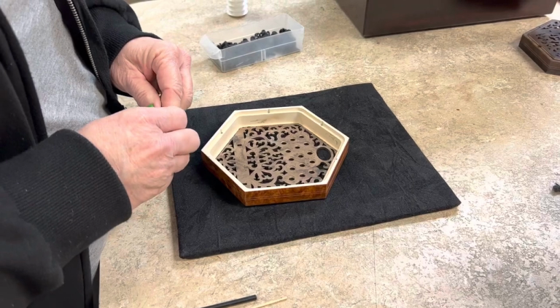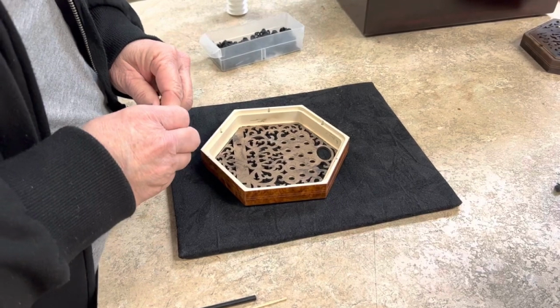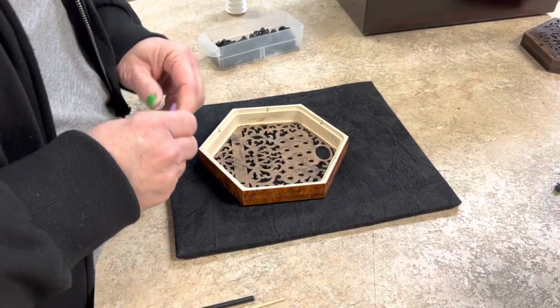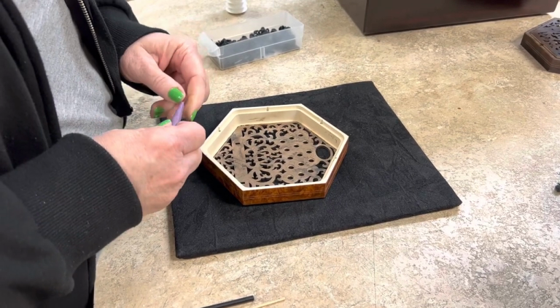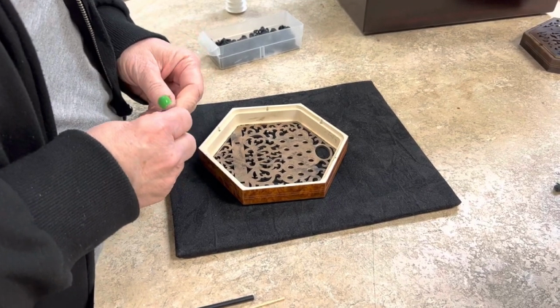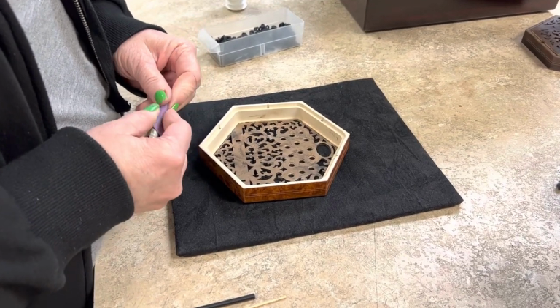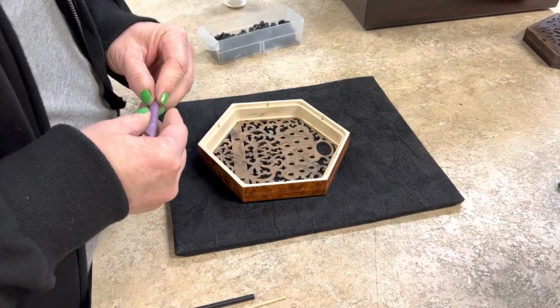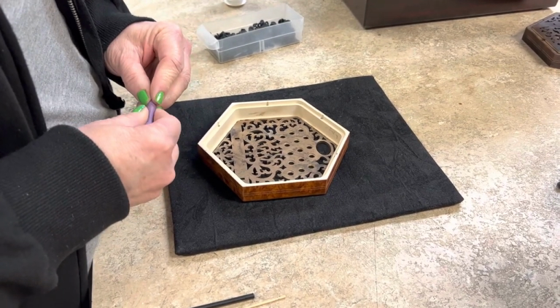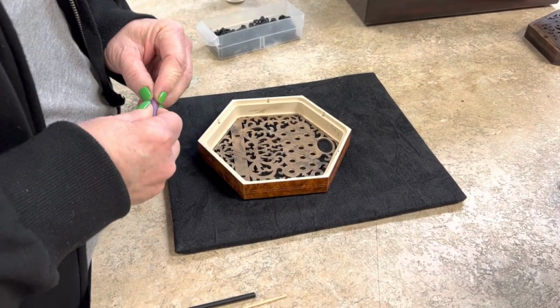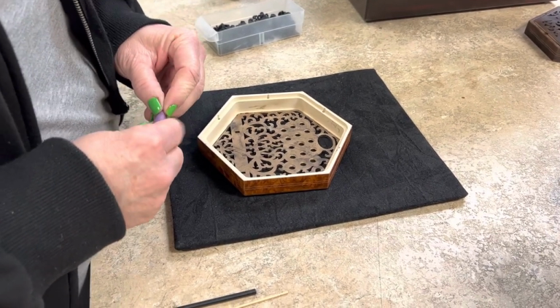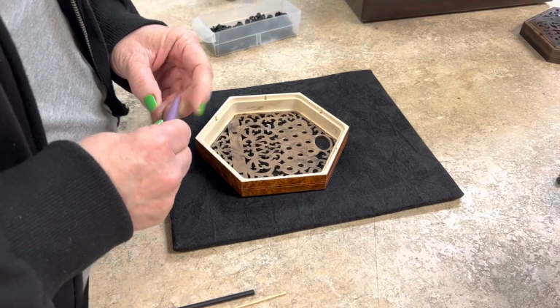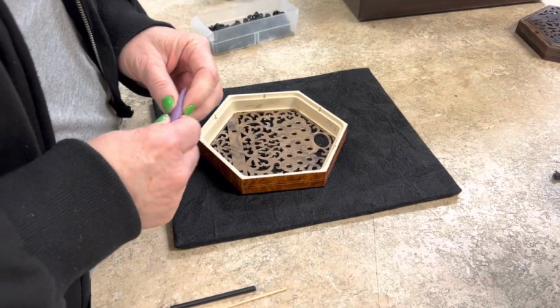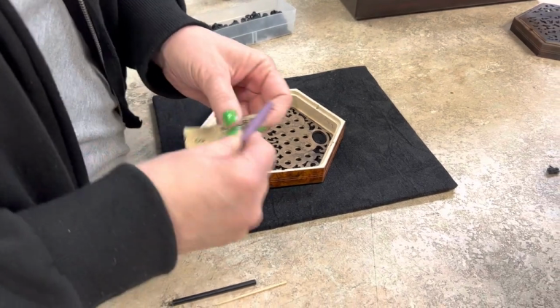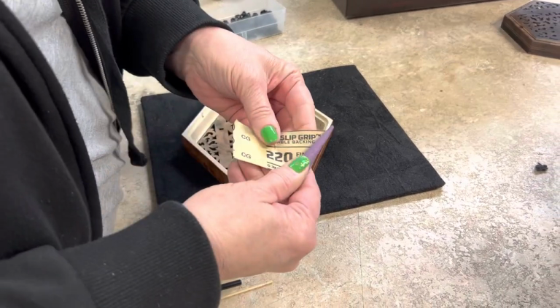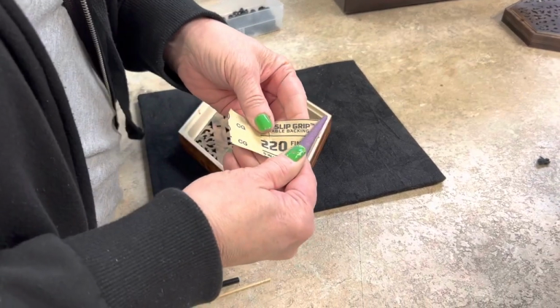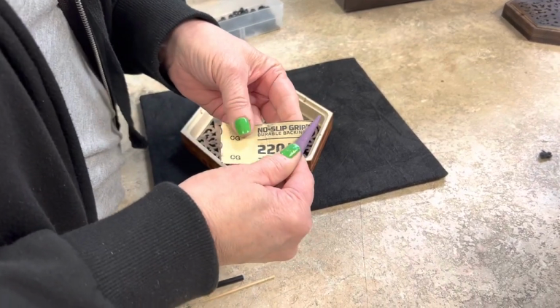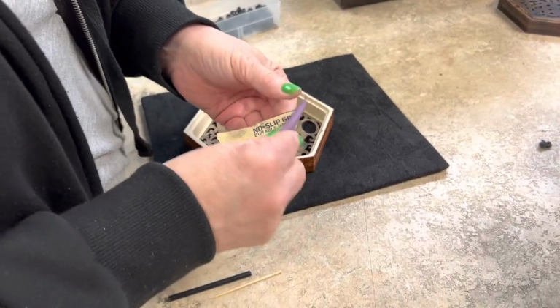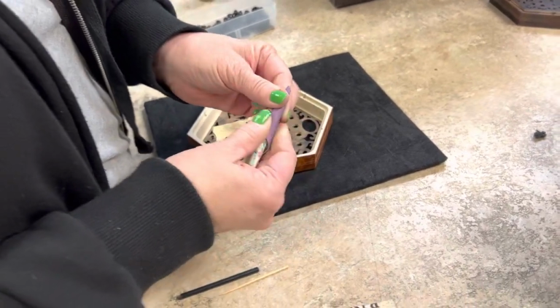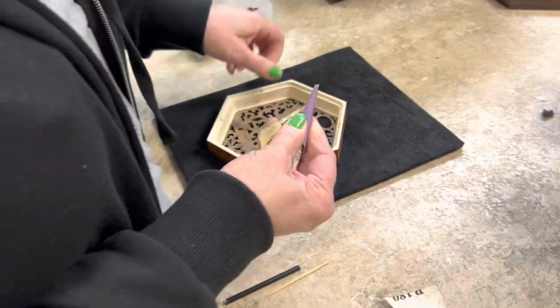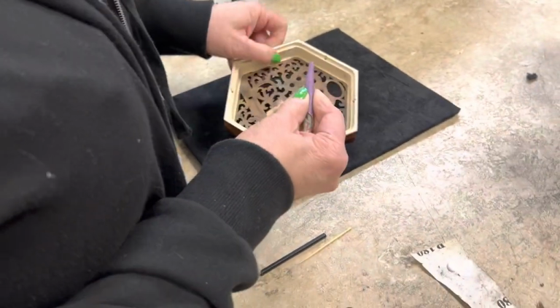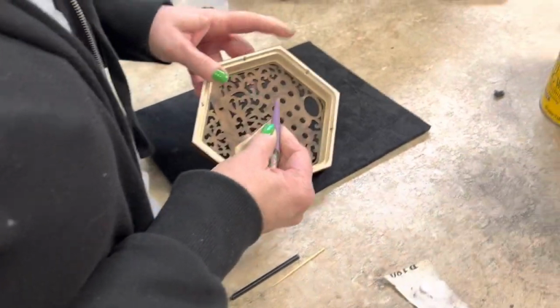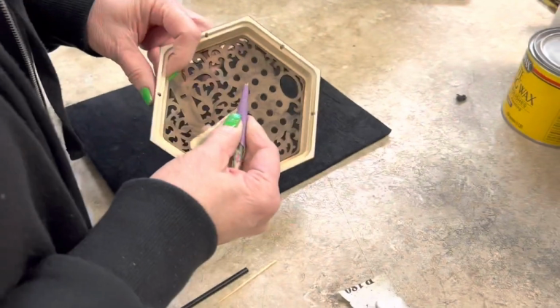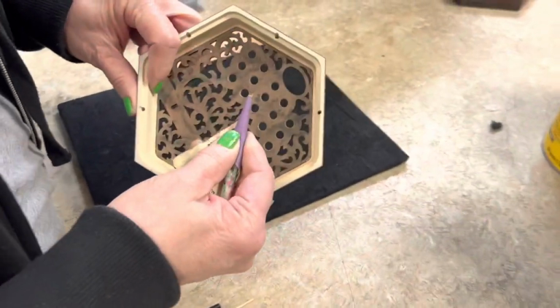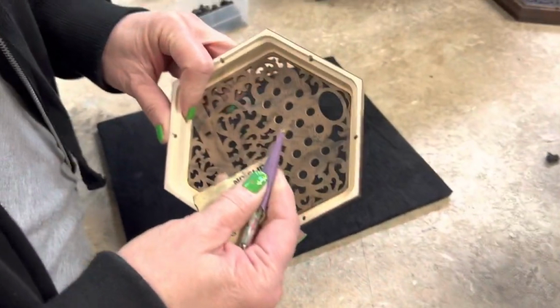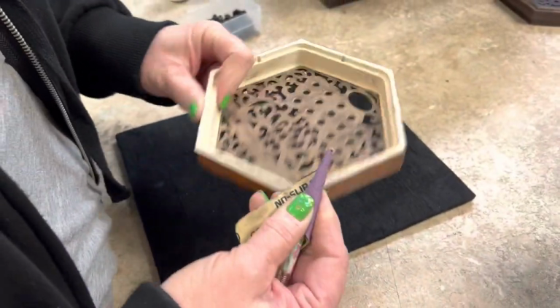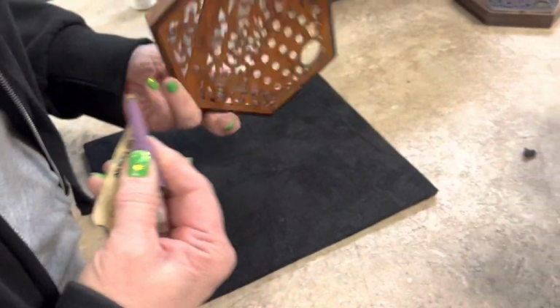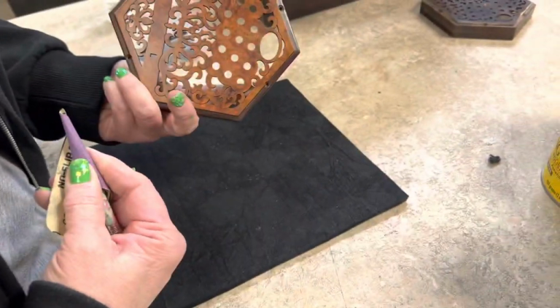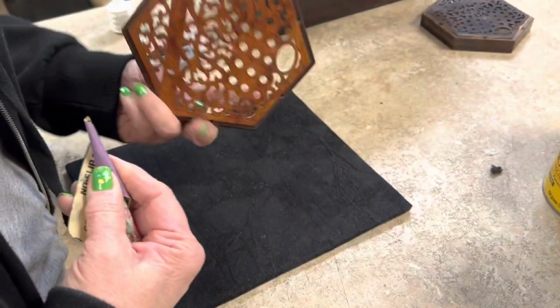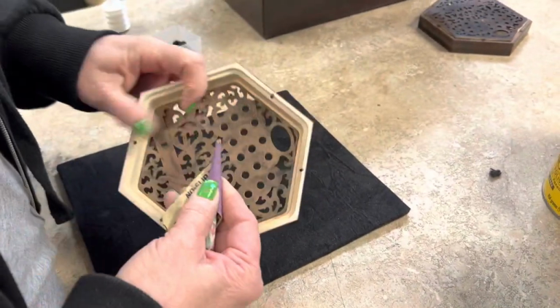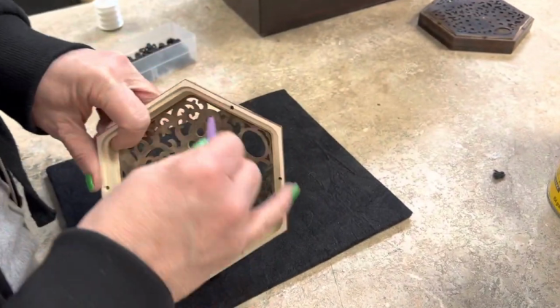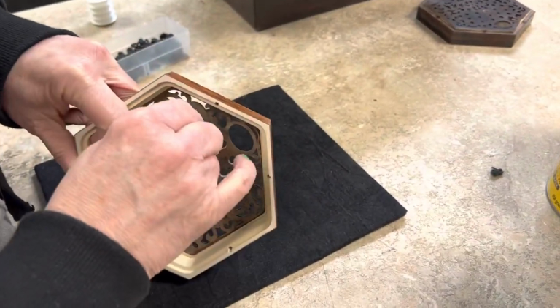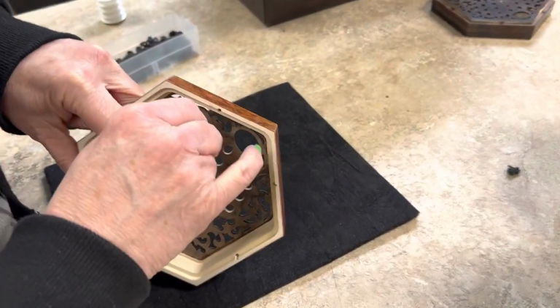Here's a short video on how to replace a bushing that has fallen out of an end plate. First you want to start by cleaning out the hole where the bushing has fallen out. This instrument doesn't have any bushings in it — it's a new instrument — but we'll simulate that one of them has fallen out.